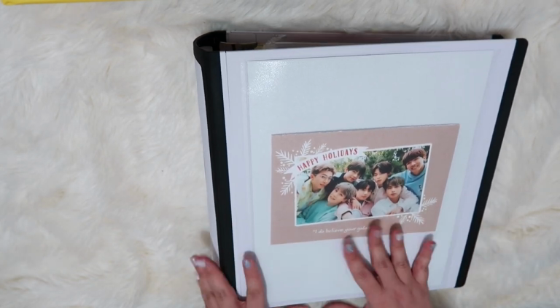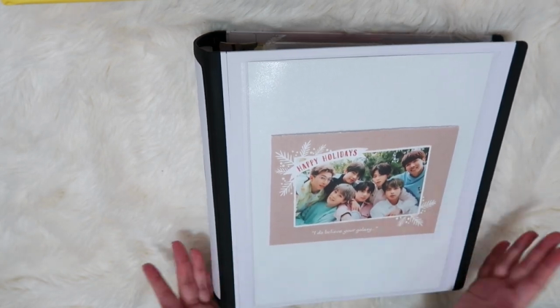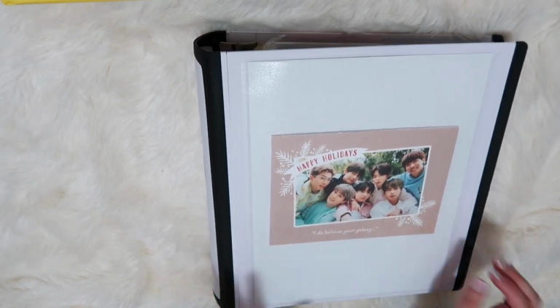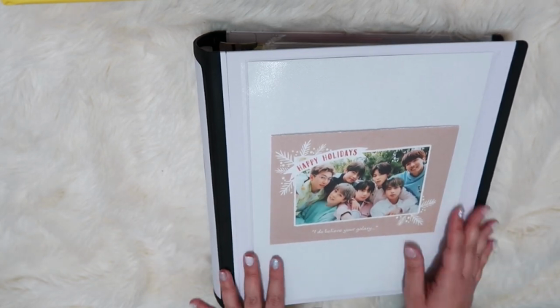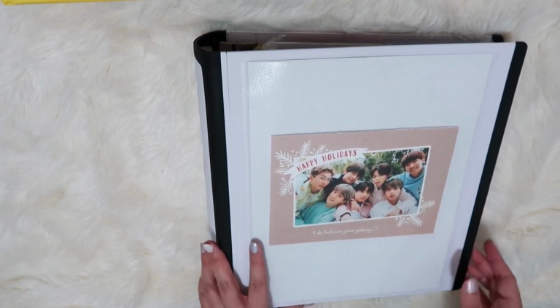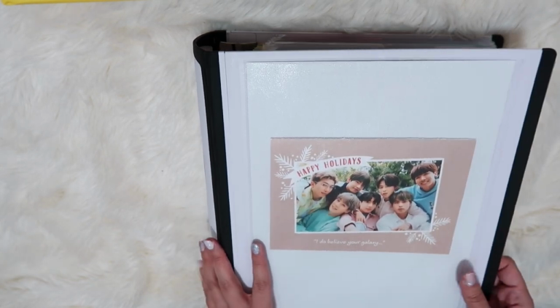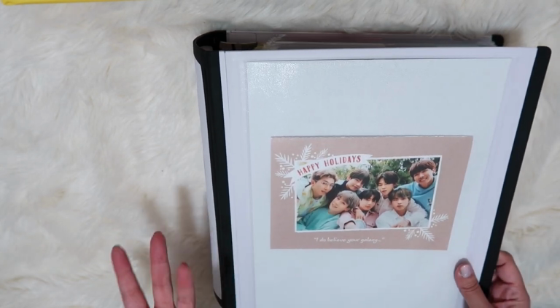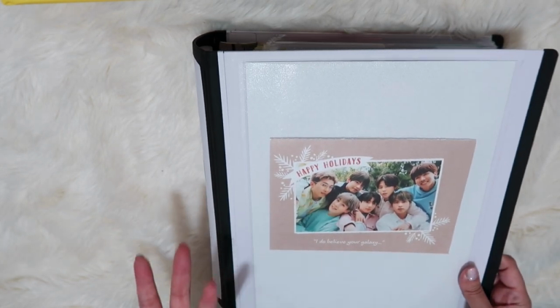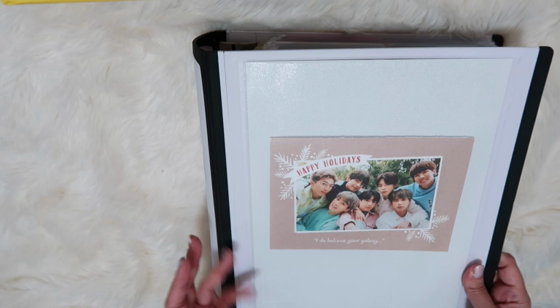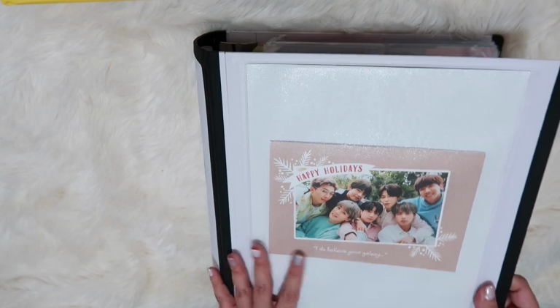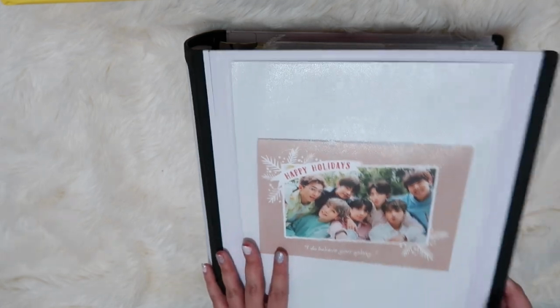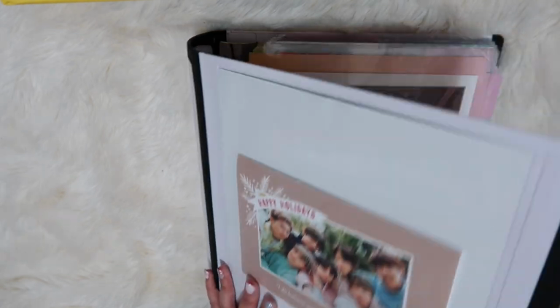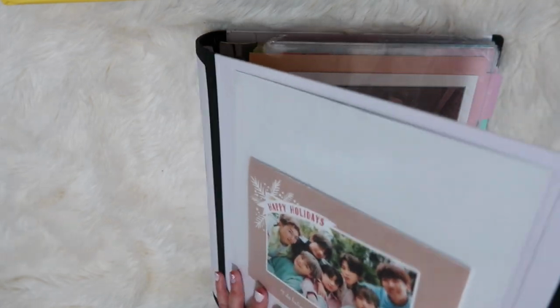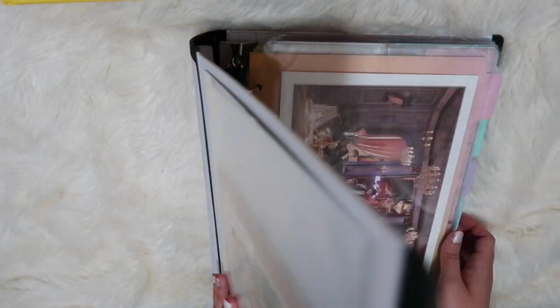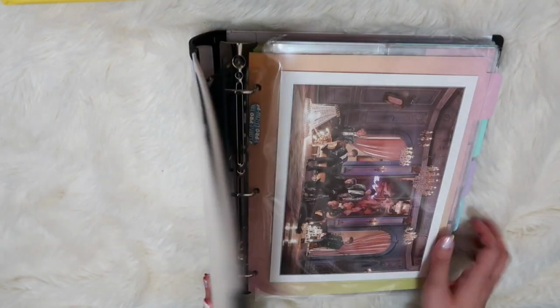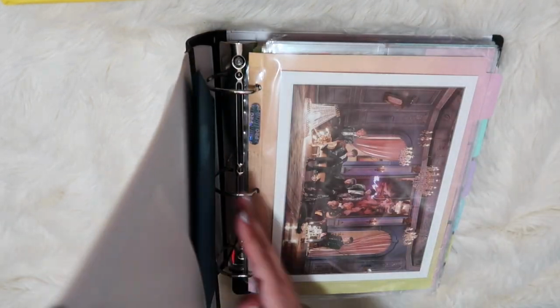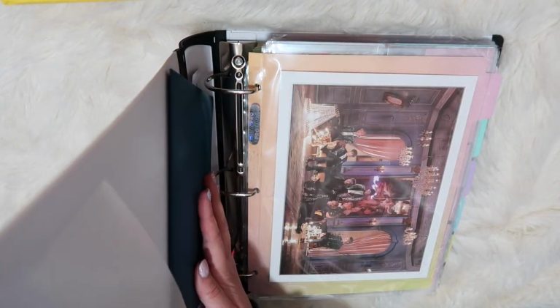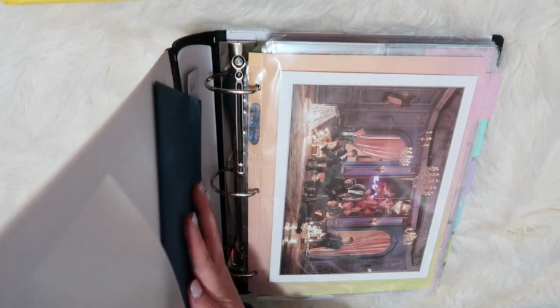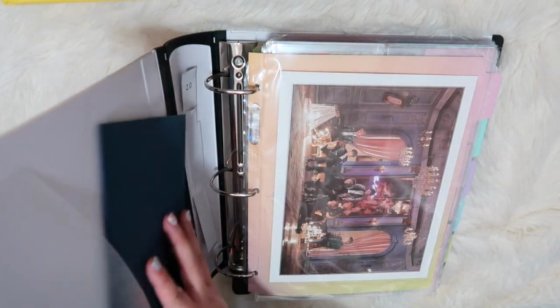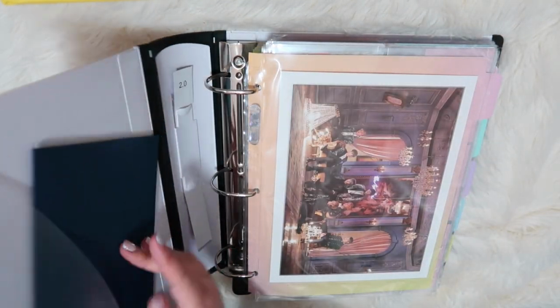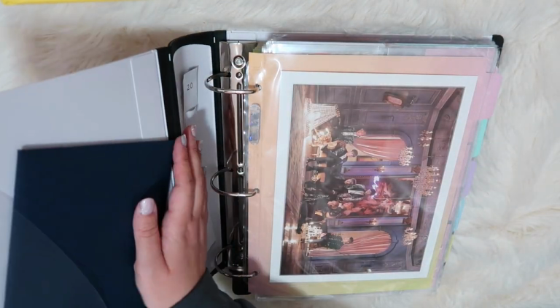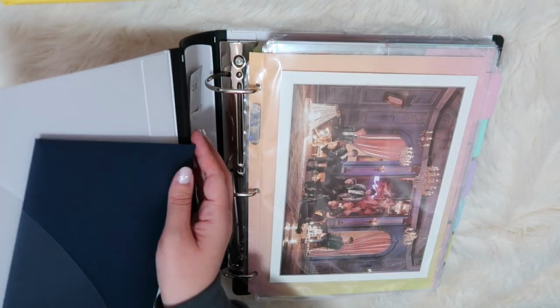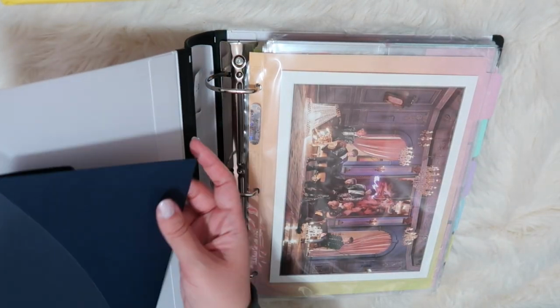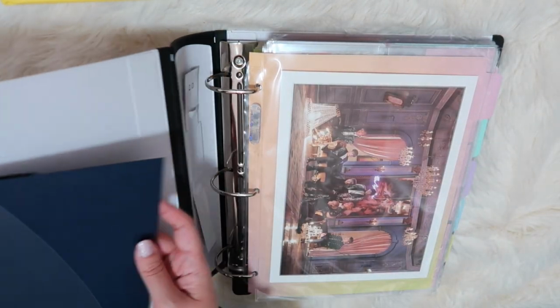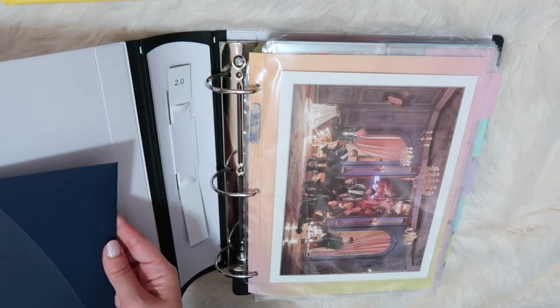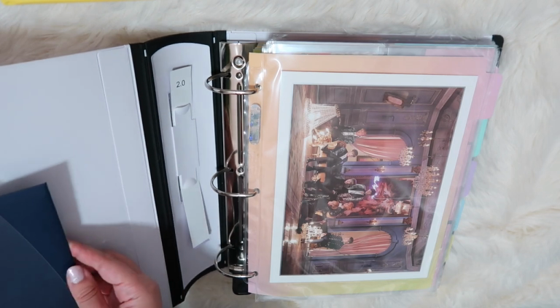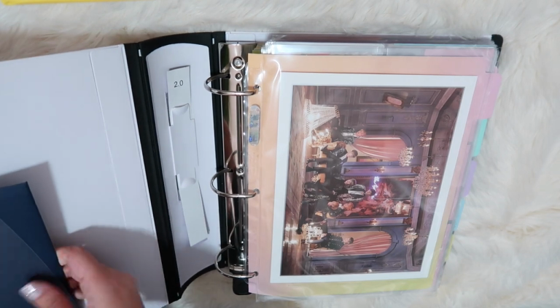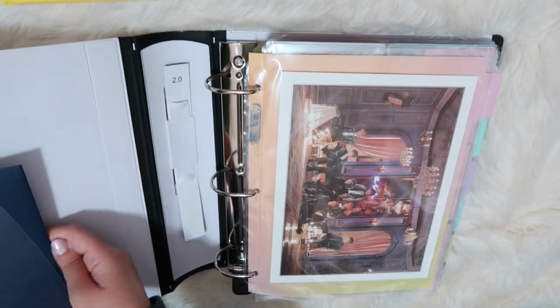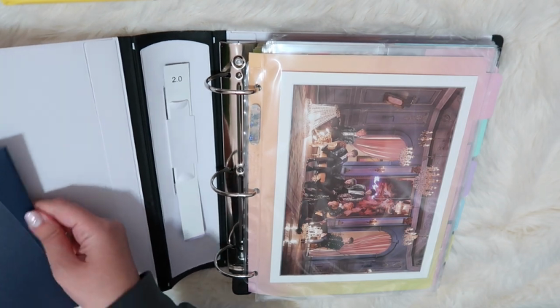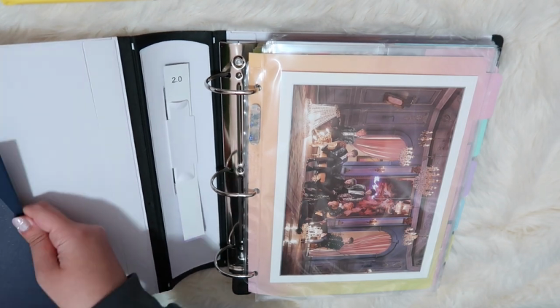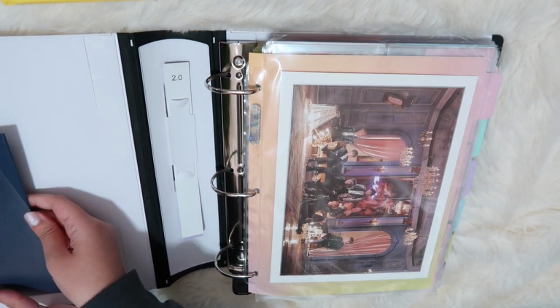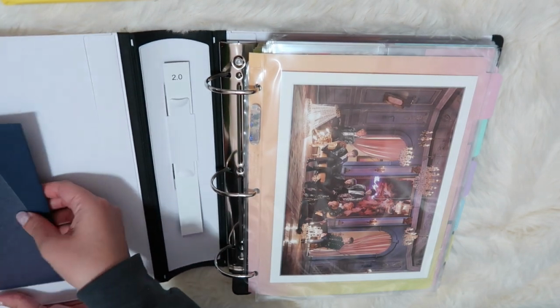They have several colors, and for some reason I was just really drawn to the white, but I also really like purple too, you know, for ARMY. Alright, so let's just go ahead and get started.